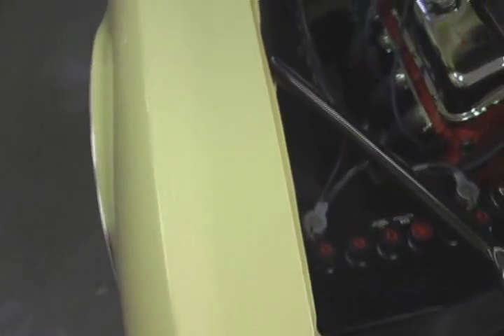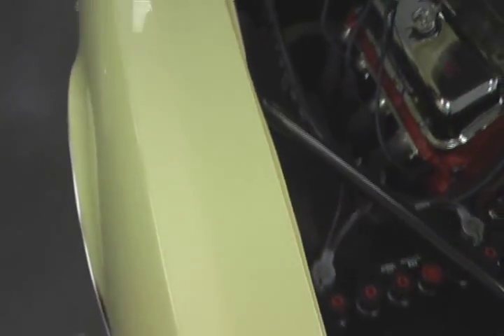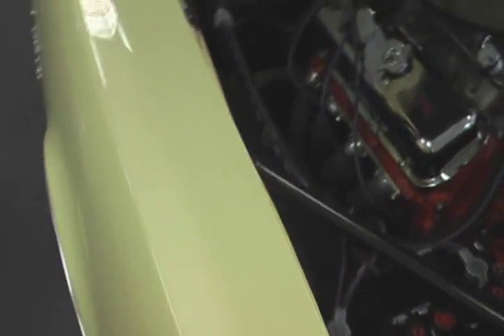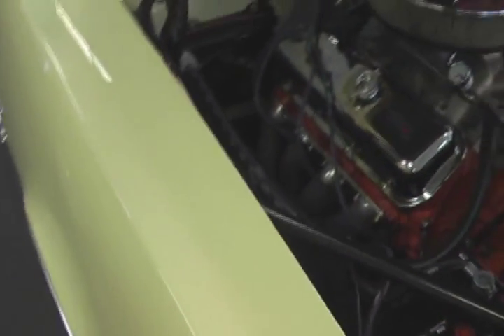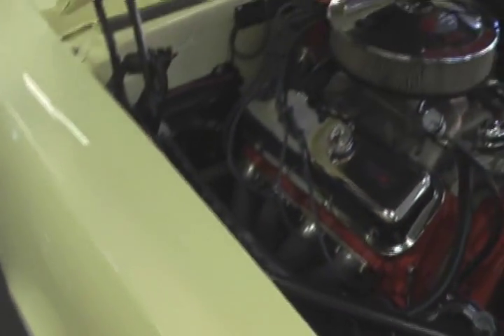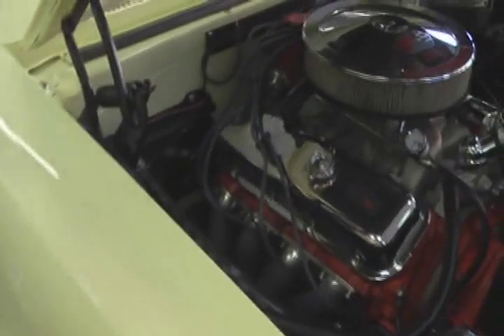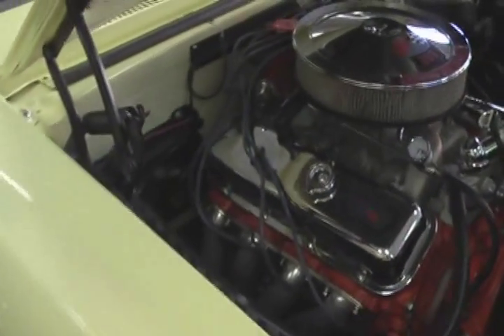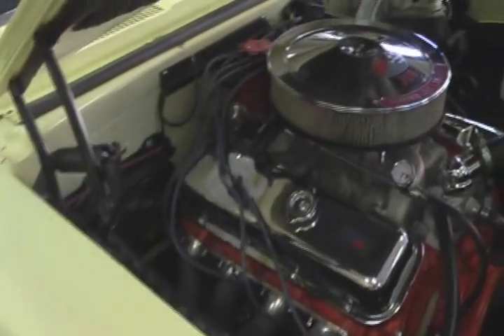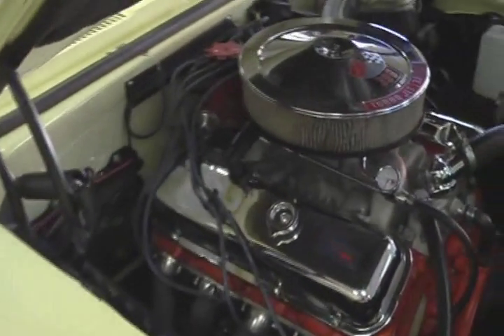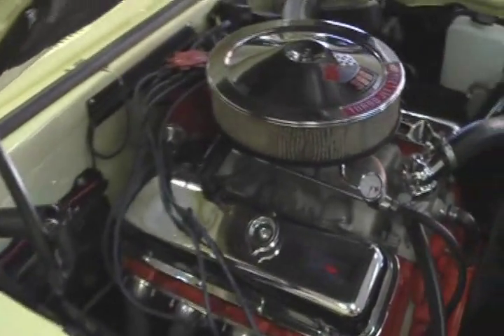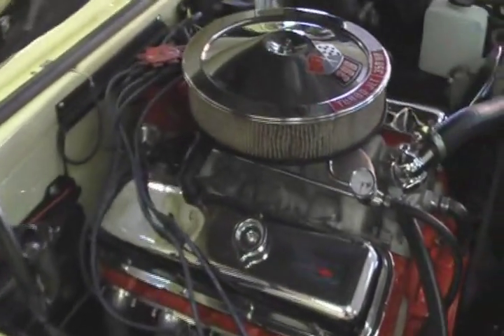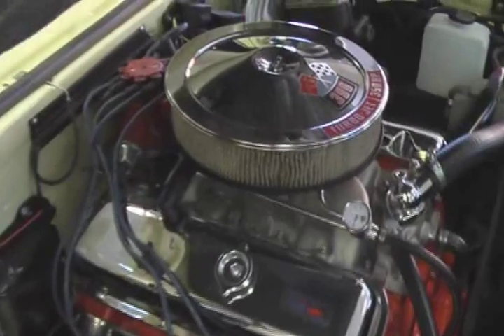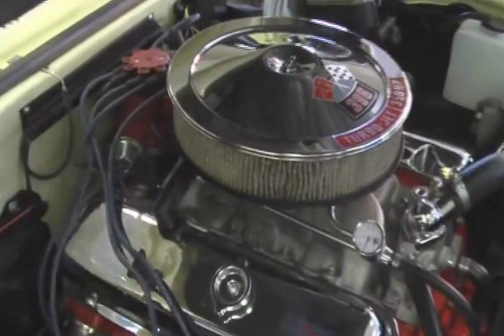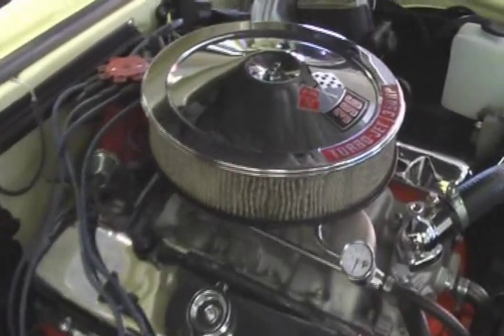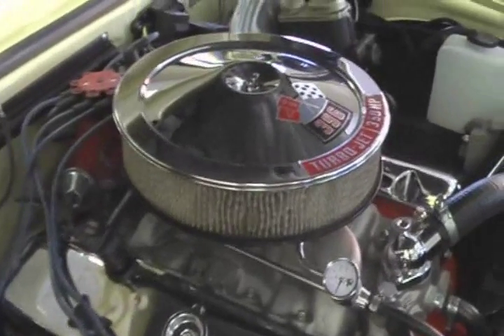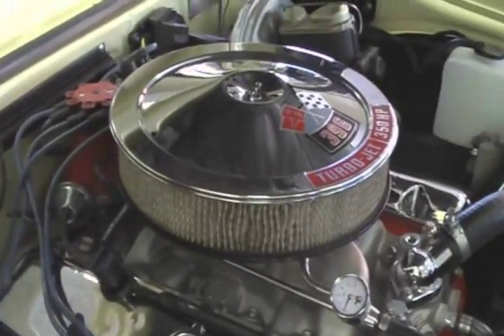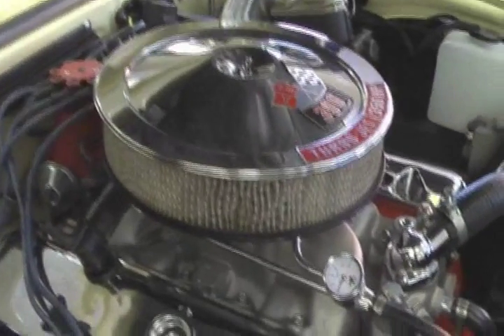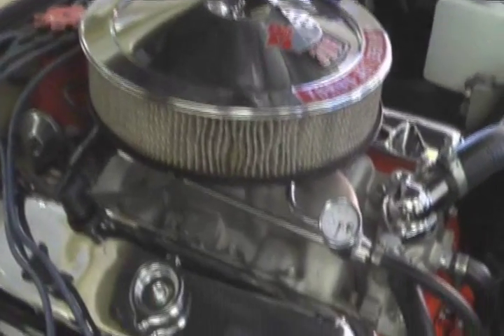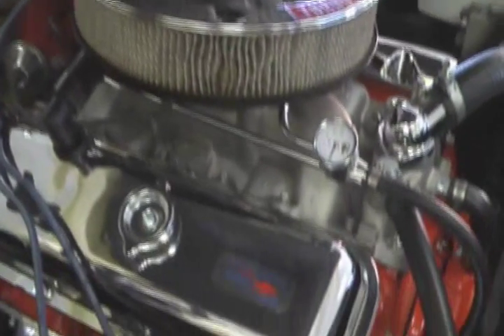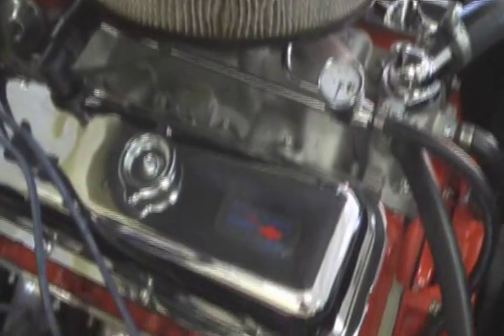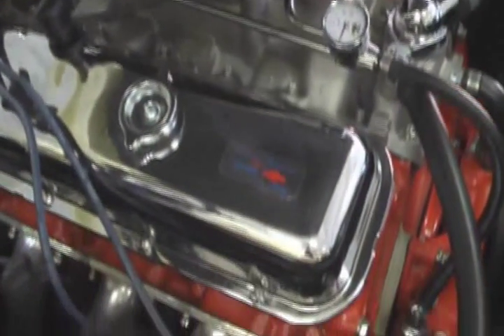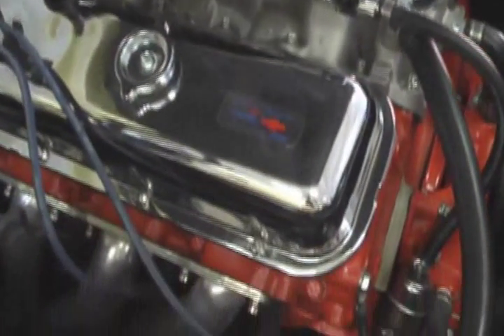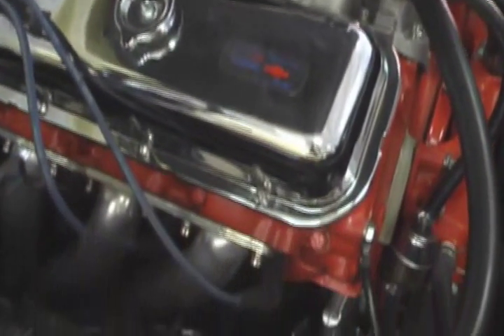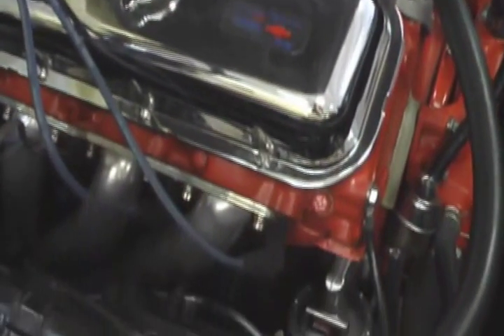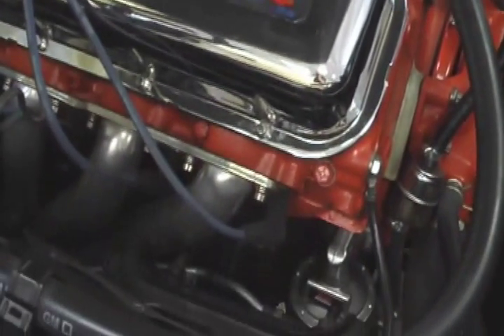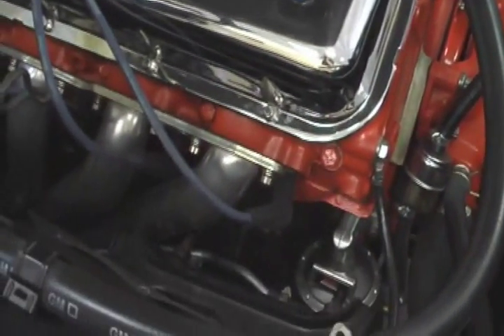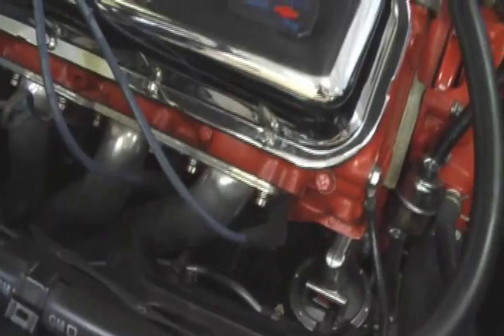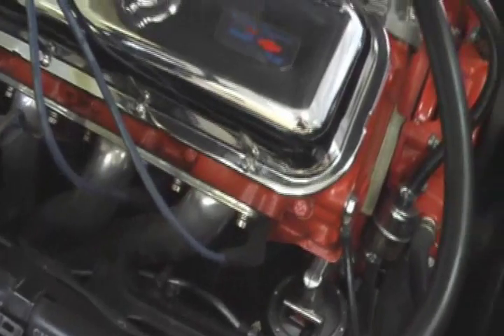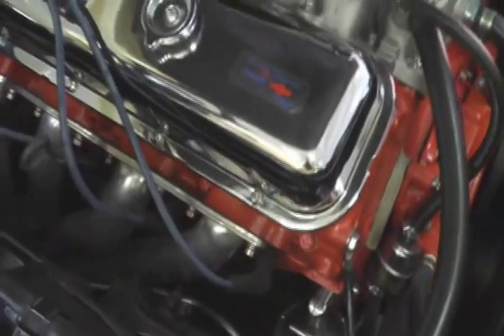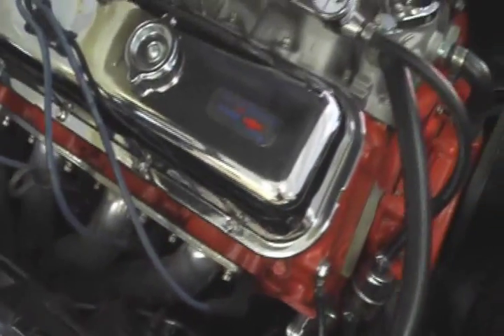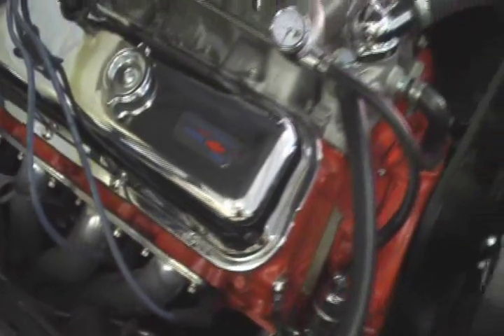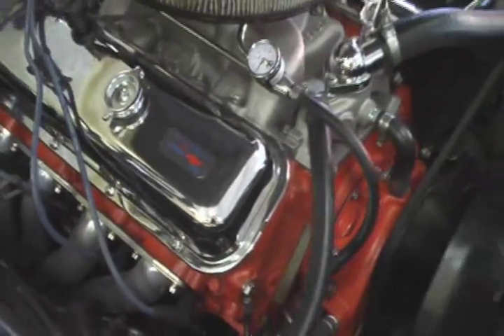Complete nut and bolt restoration. Matching numbers, 396, 350 horse — built up a little higher than 350 now.